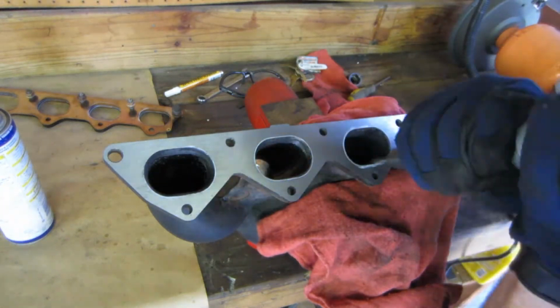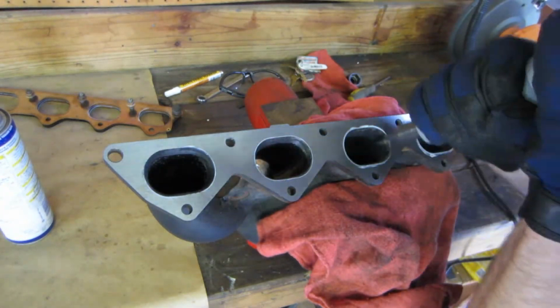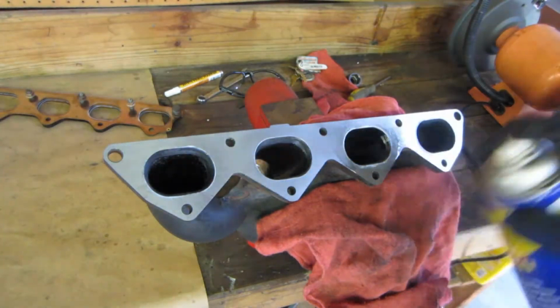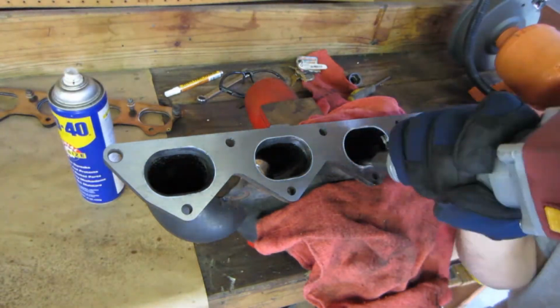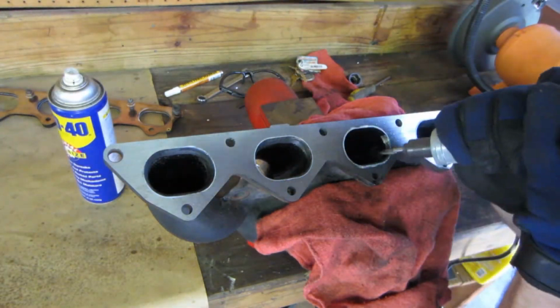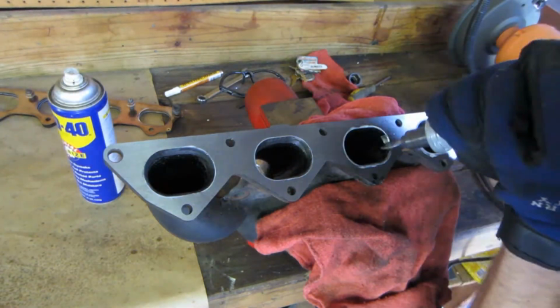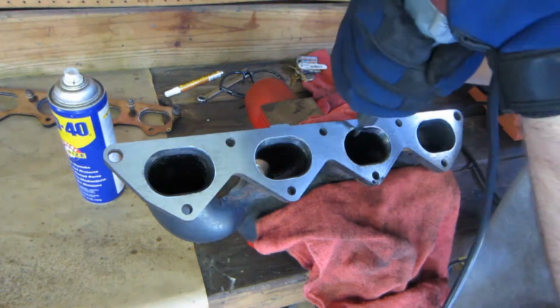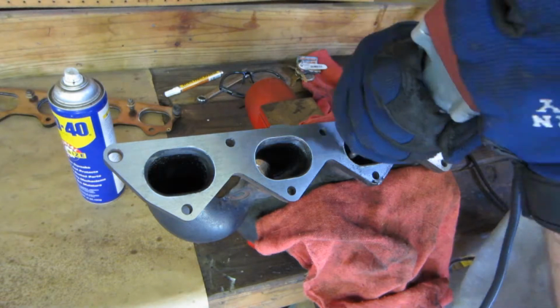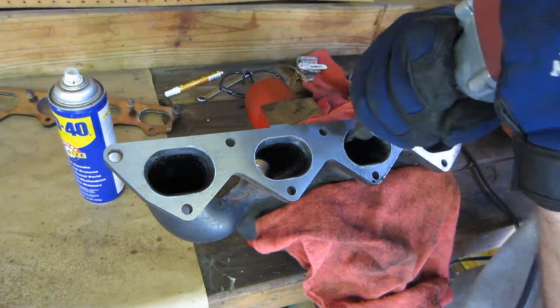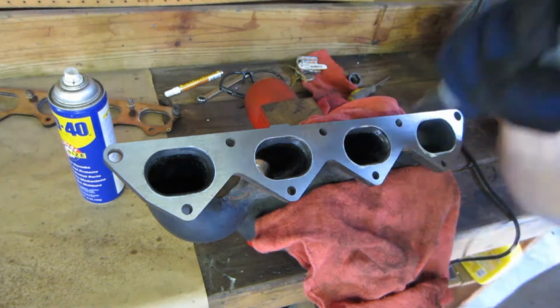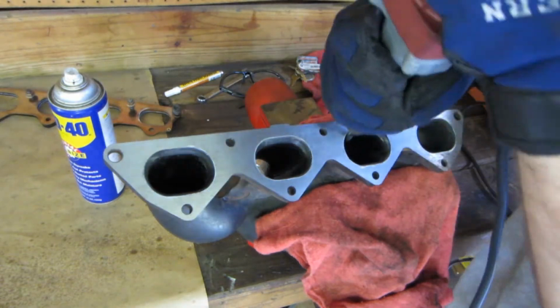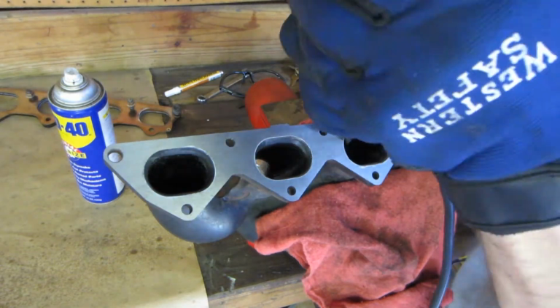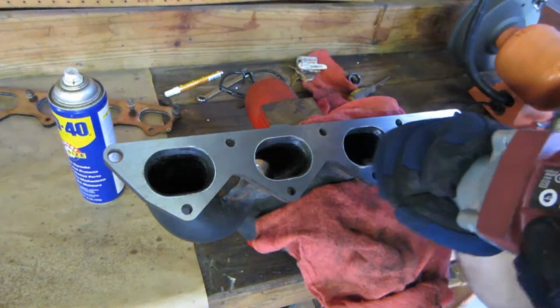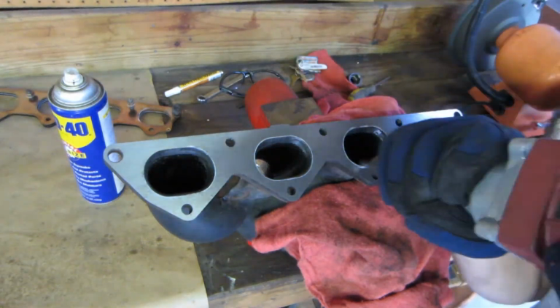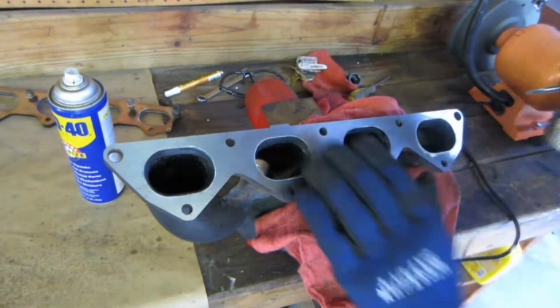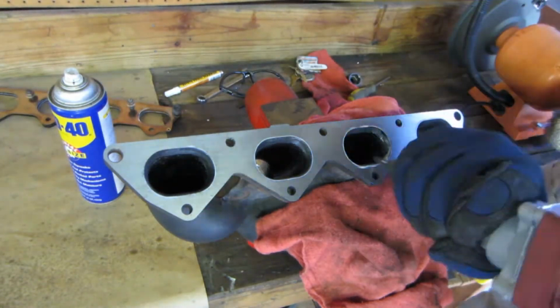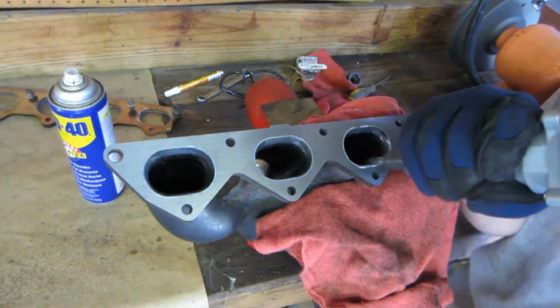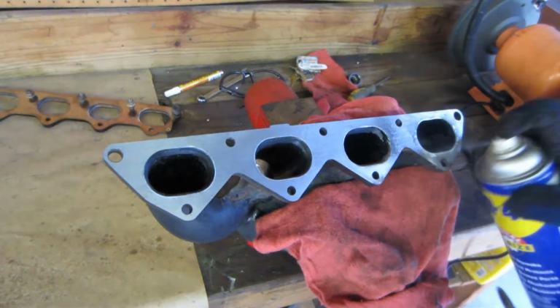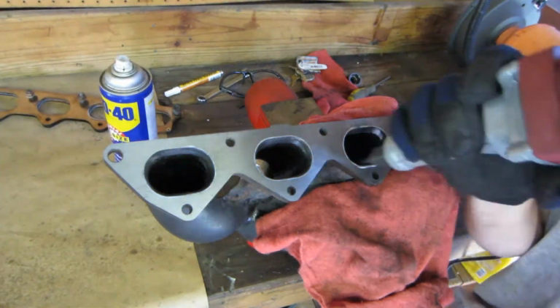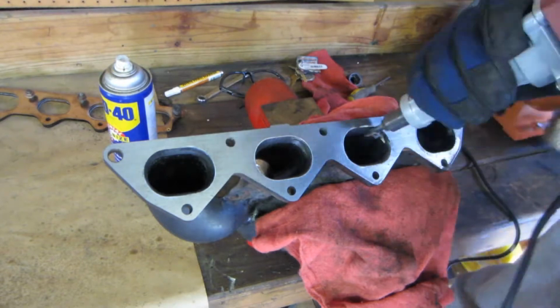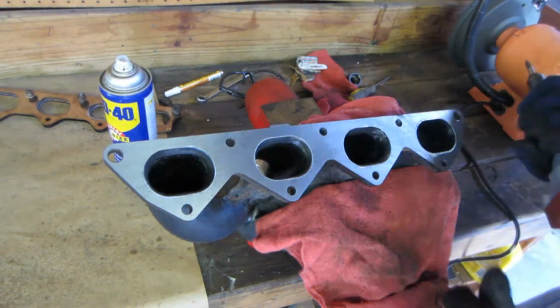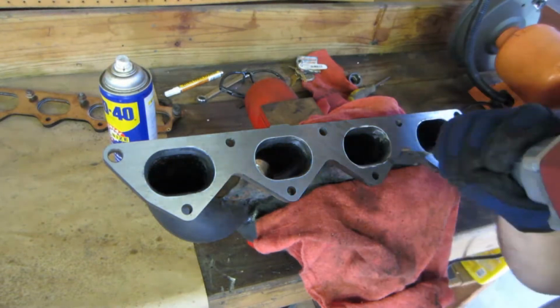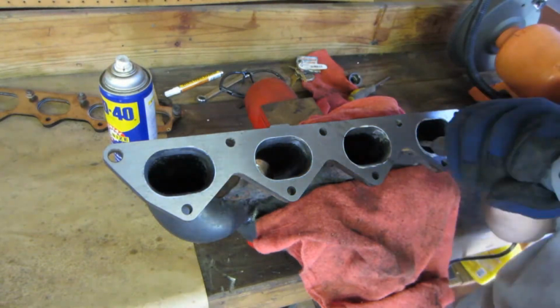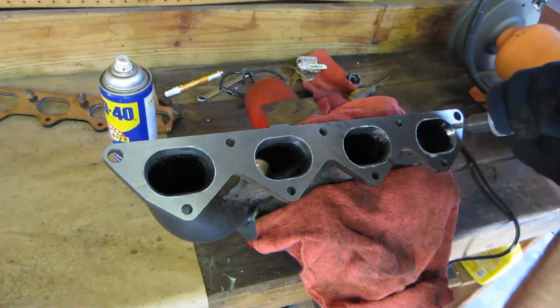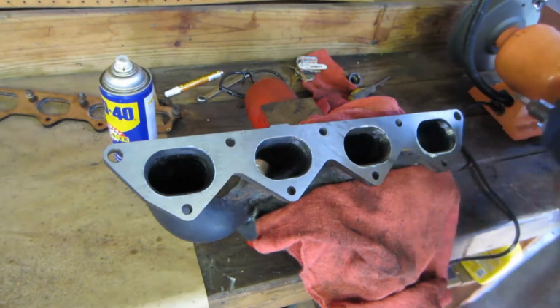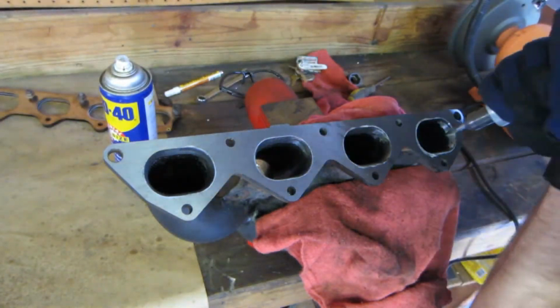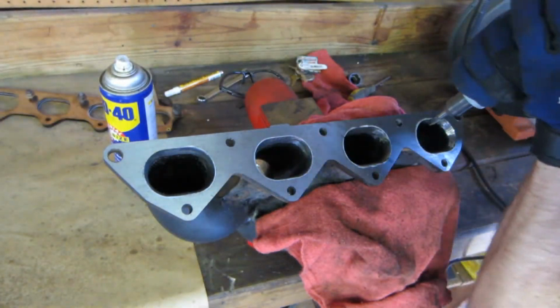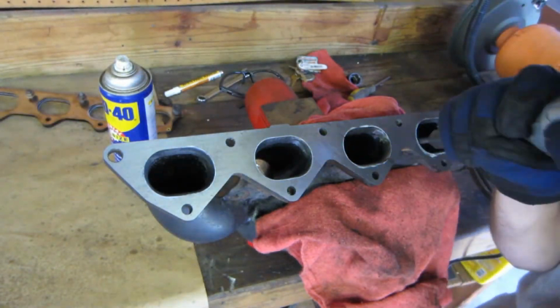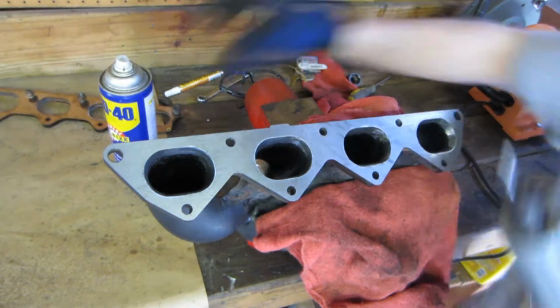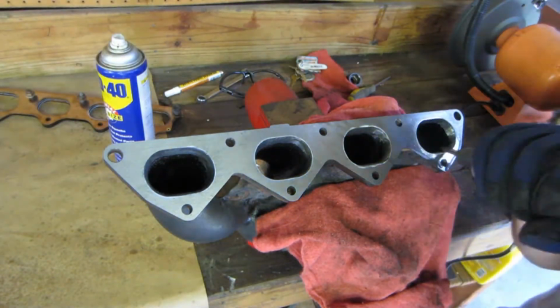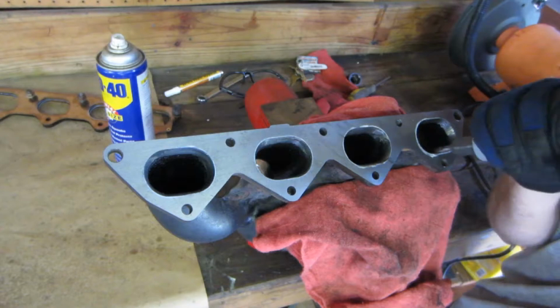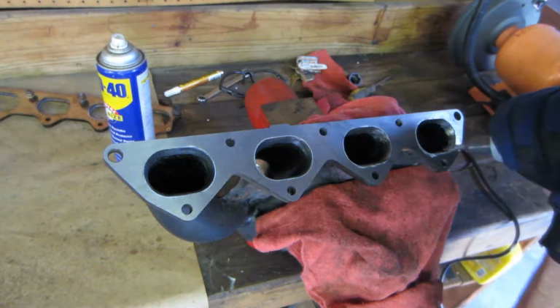I am not aiming for a mirror finish. I am only trying to remove the rough cast and casting marks. You could literally spend hours polishing things out. A majority of this video has been sped up to 64x for your viewing pleasure.